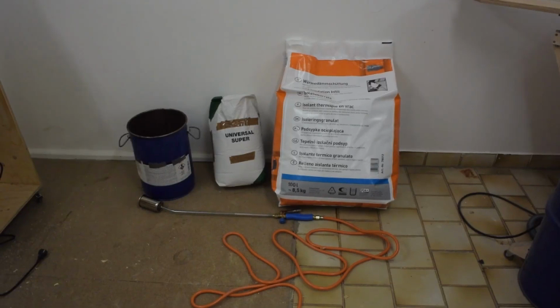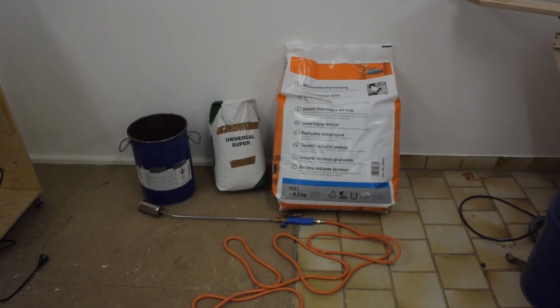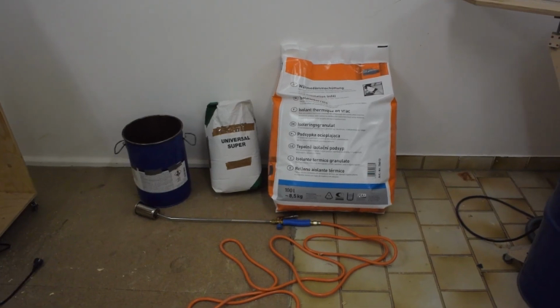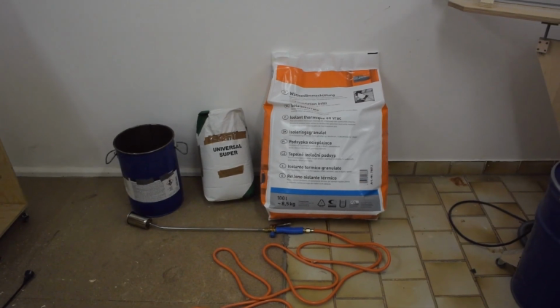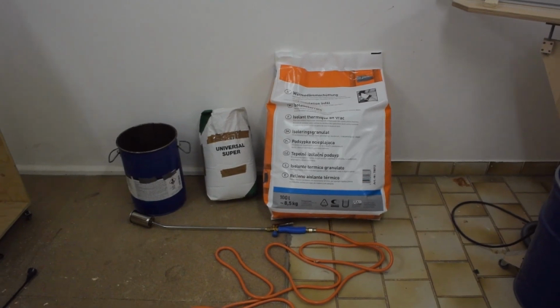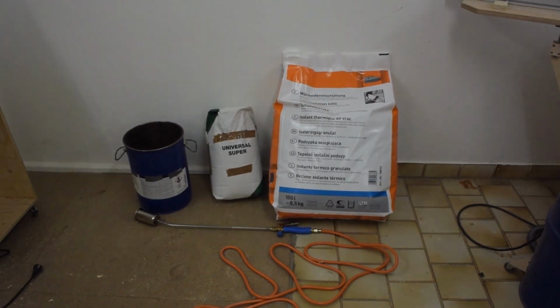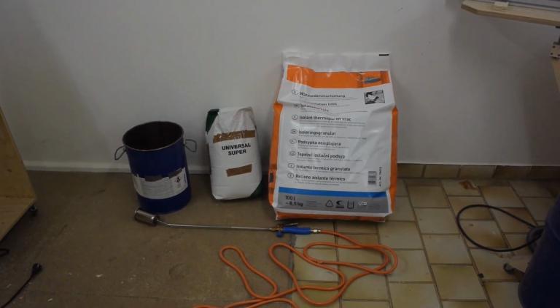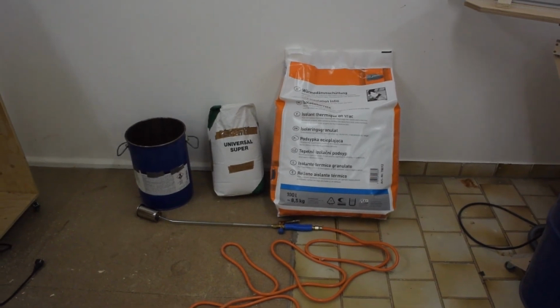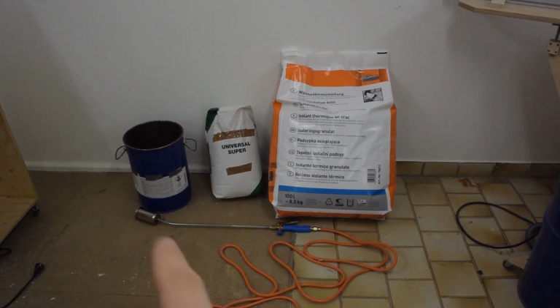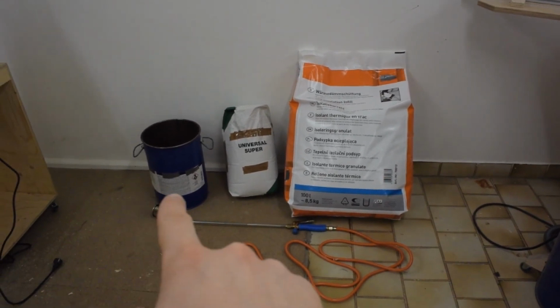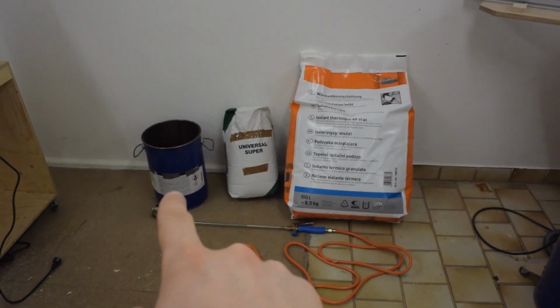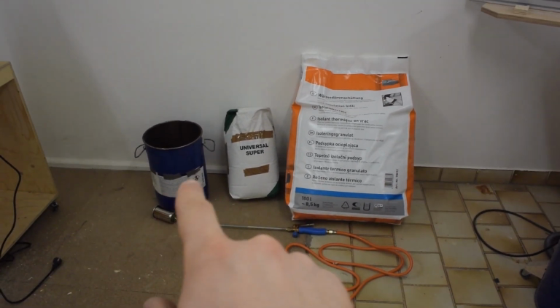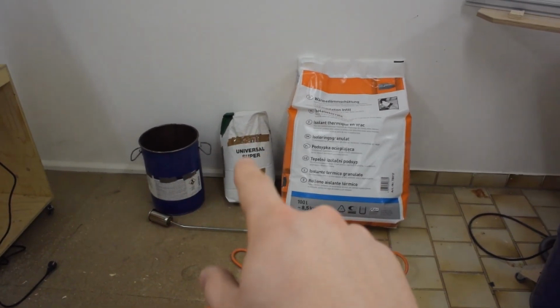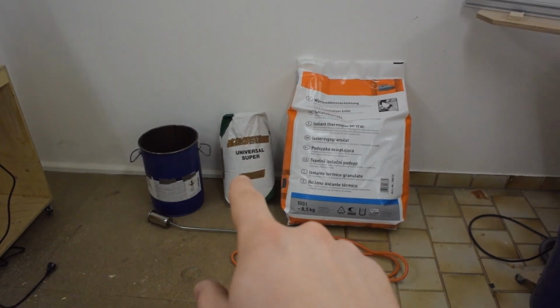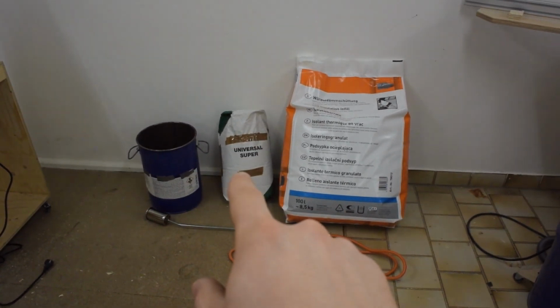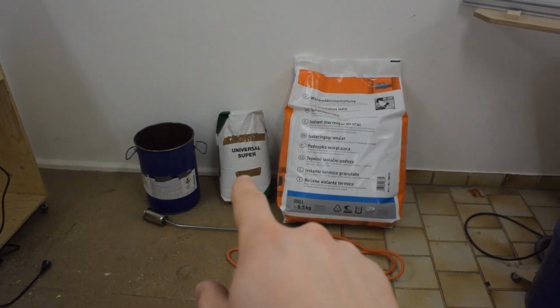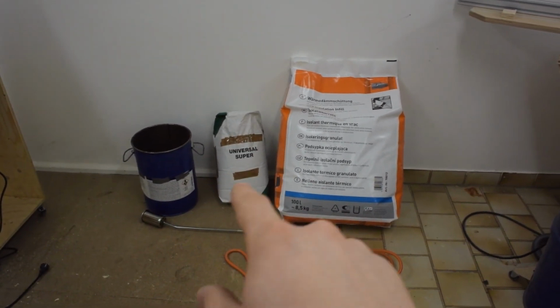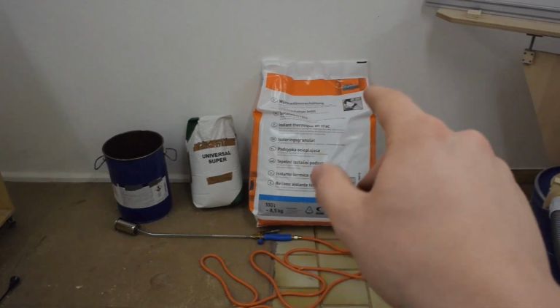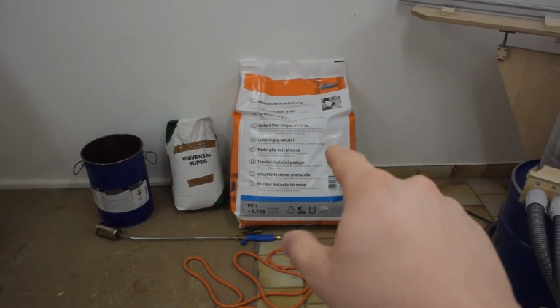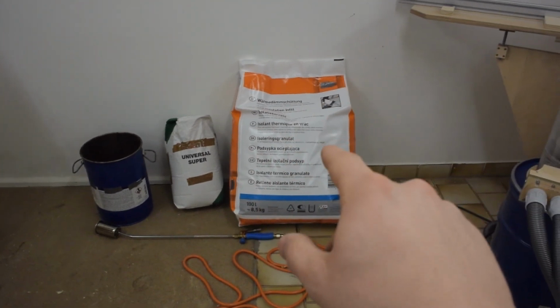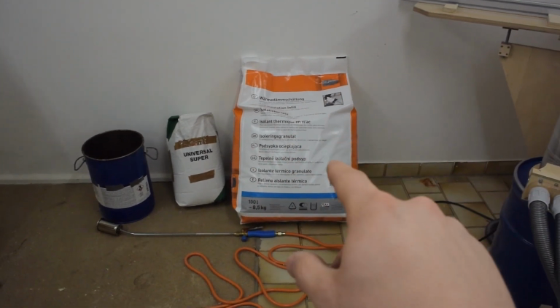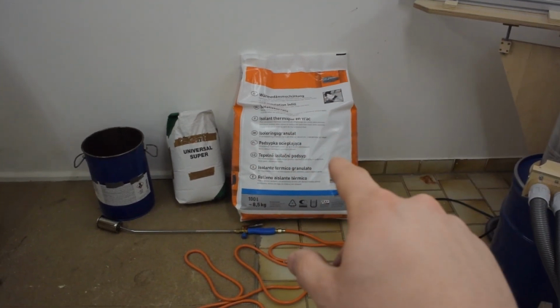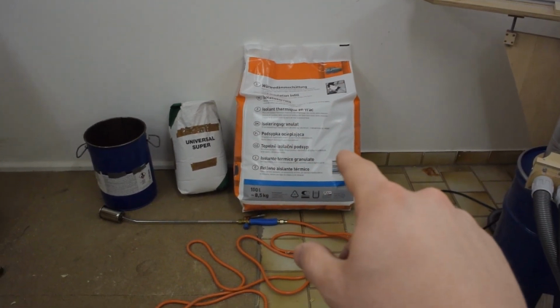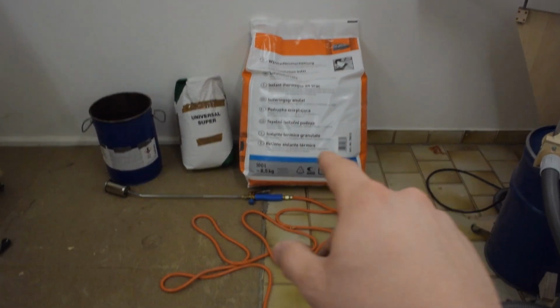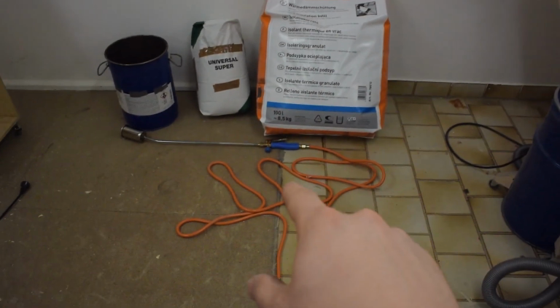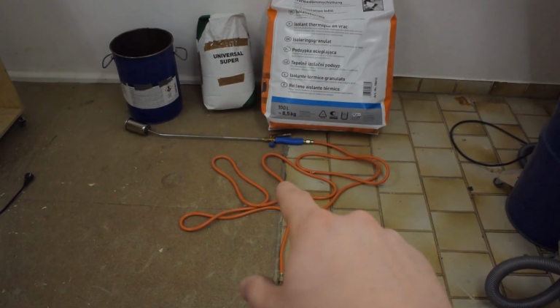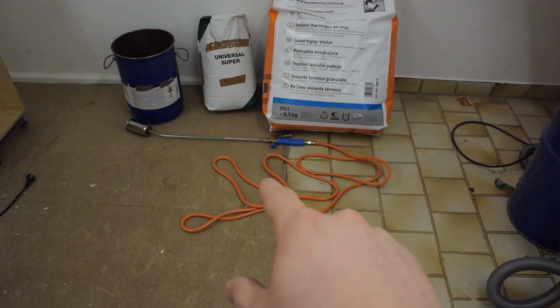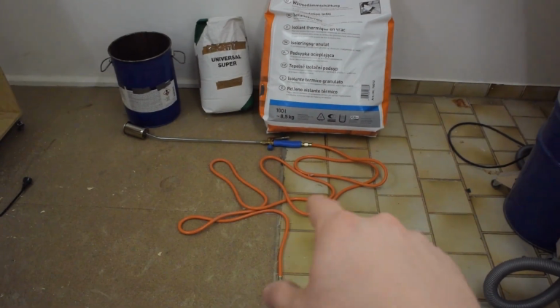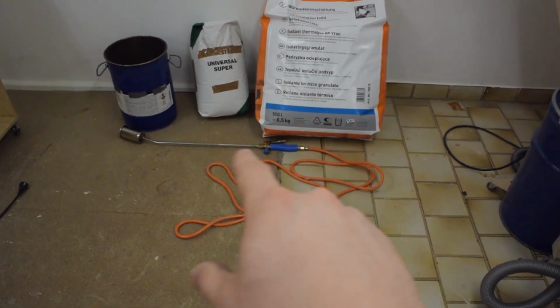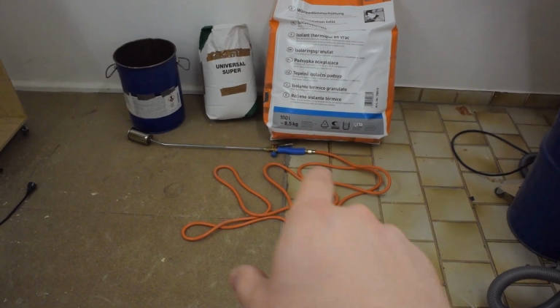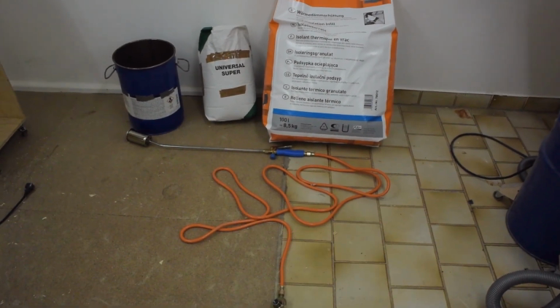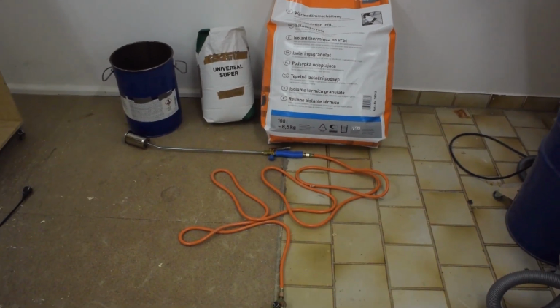I have all my main components together: a steel barrel, a bit of fire cement, perlite dry fill insulation, and a burner that I never use.